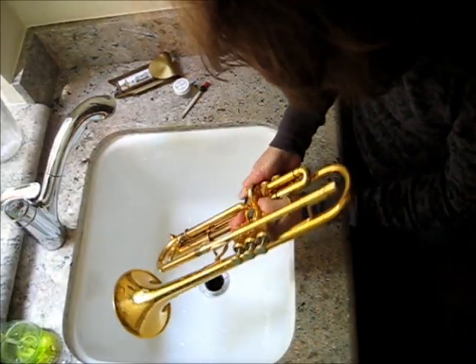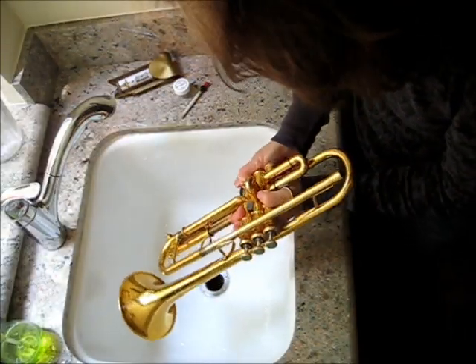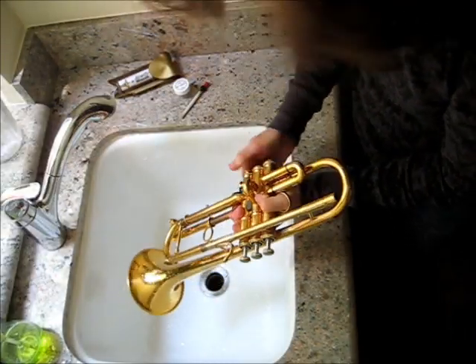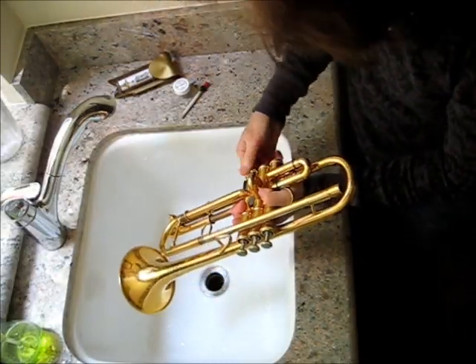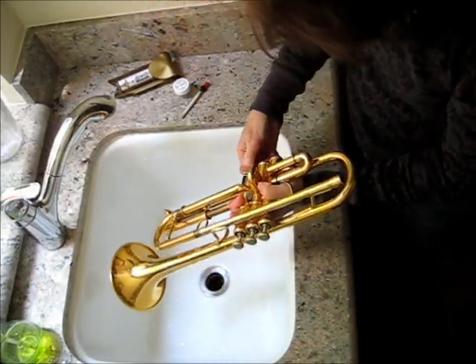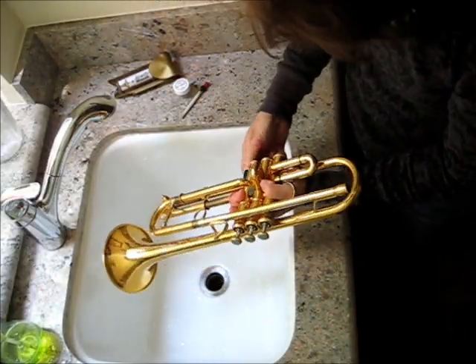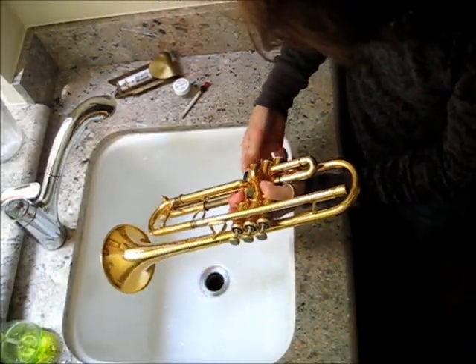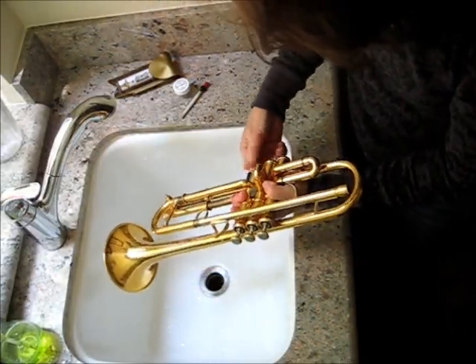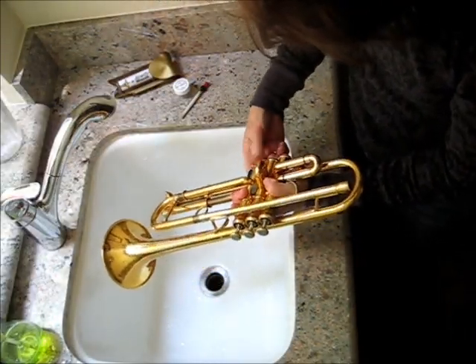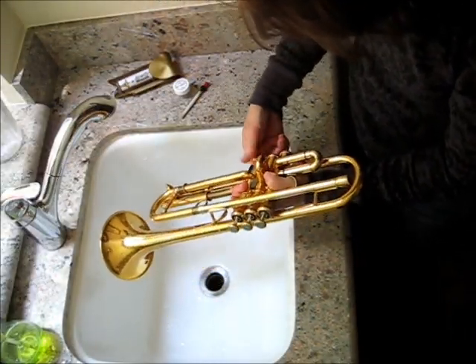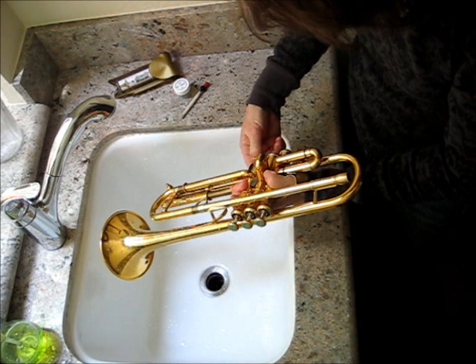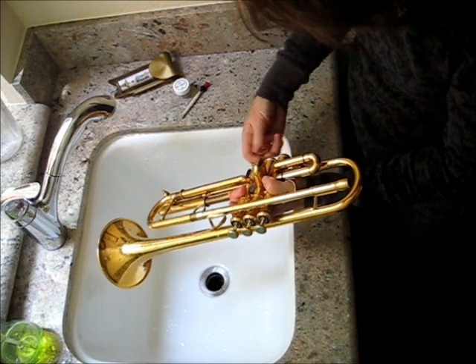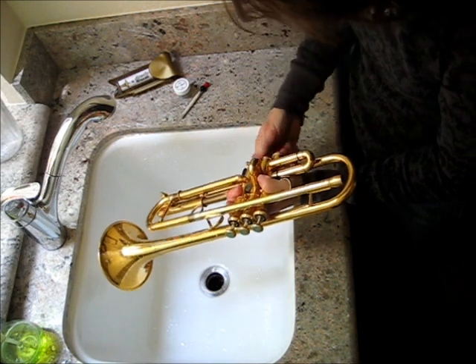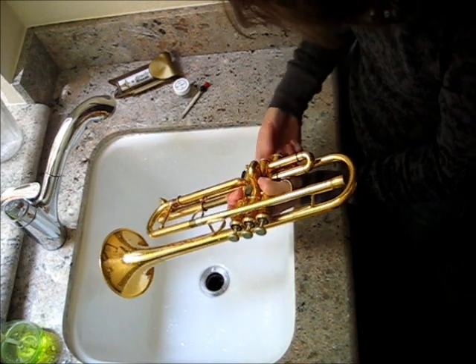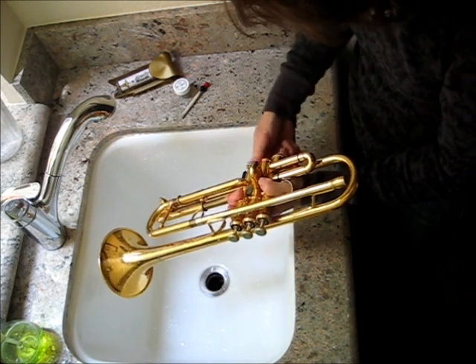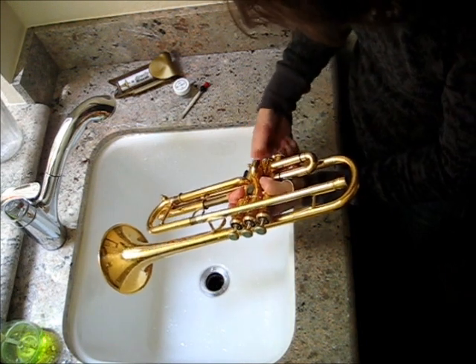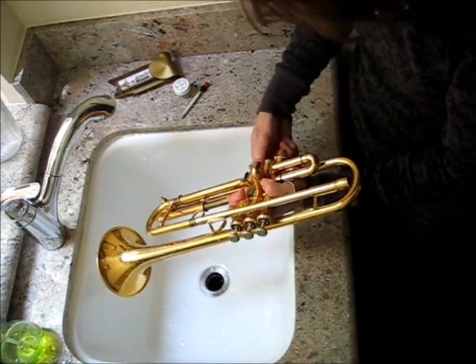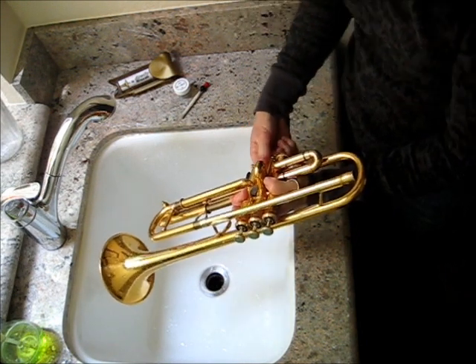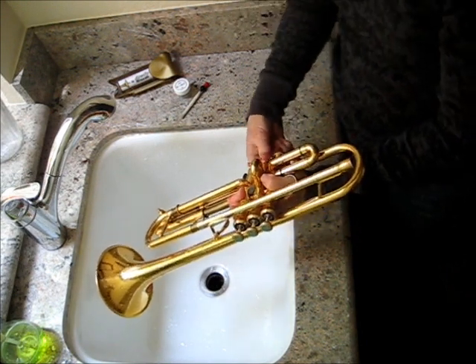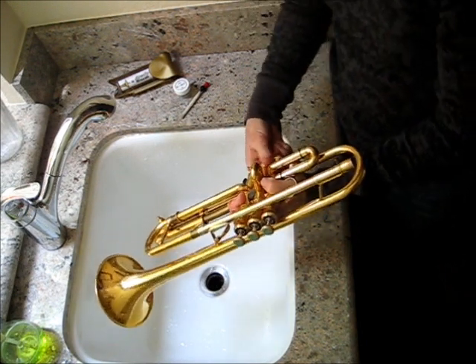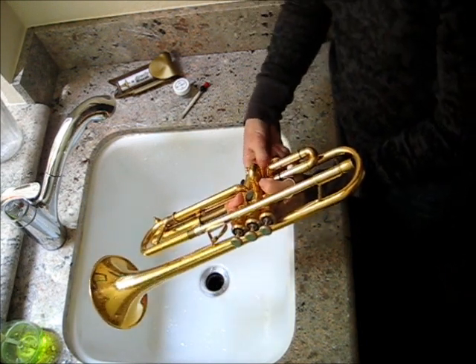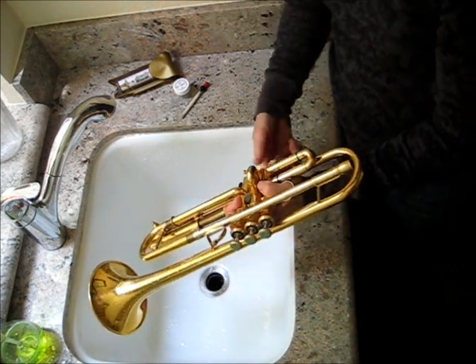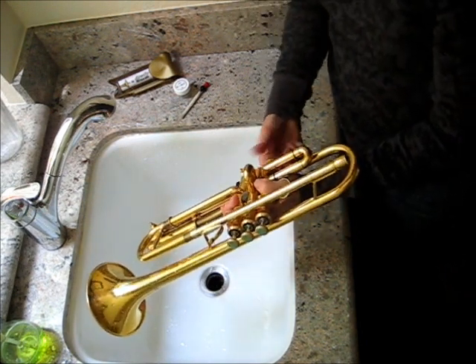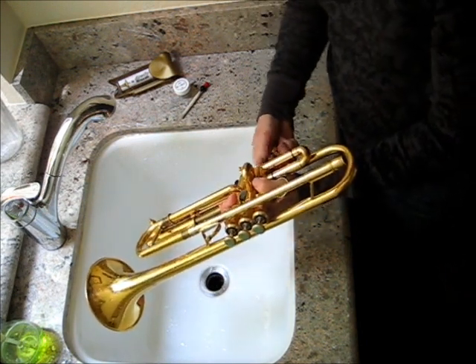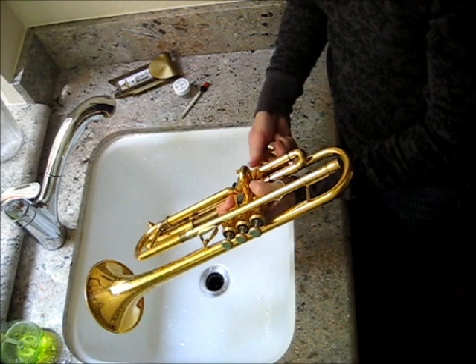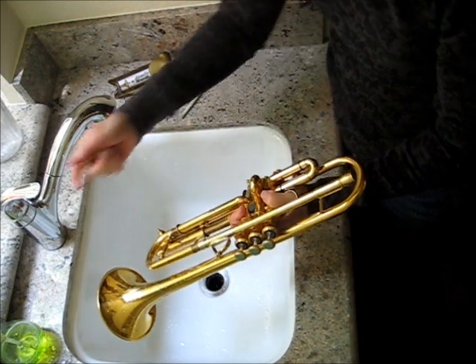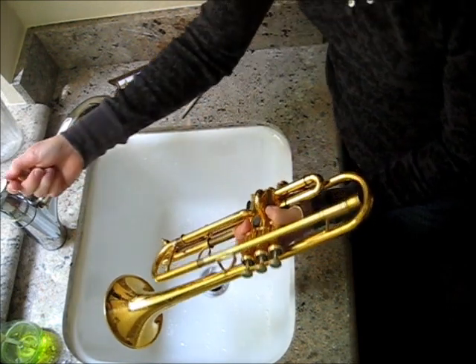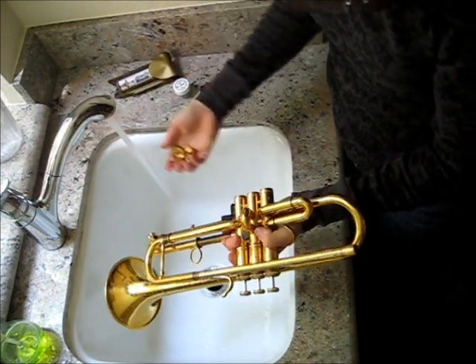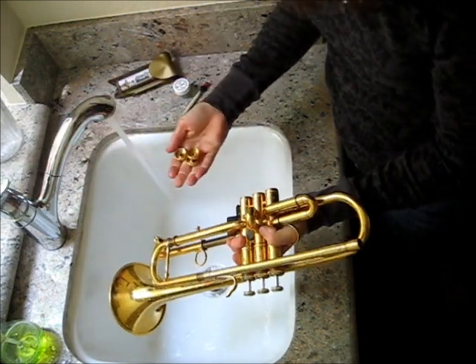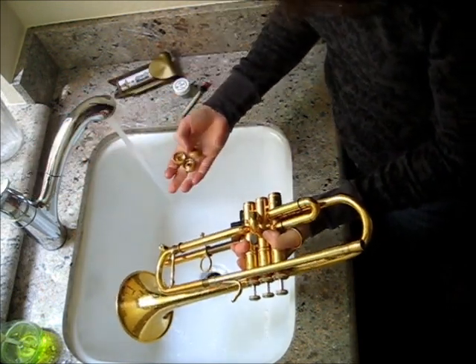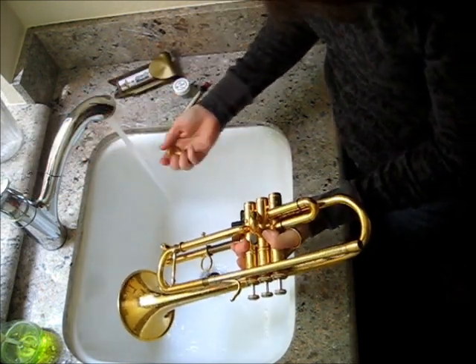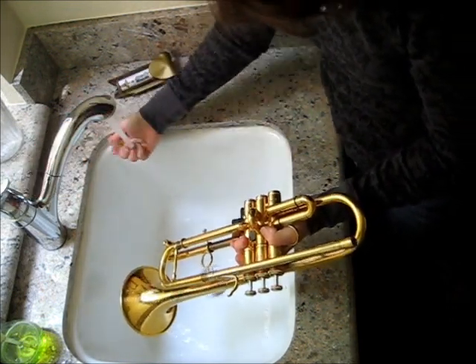Next, remove the valve end caps. This is an area blow dry brass can't get to, and they'll collect lint and dirt from the case. You may even see a little bit of degraded foam from the bit.